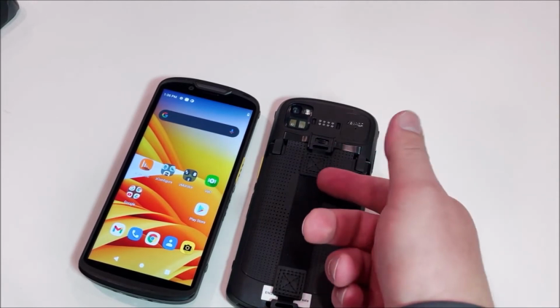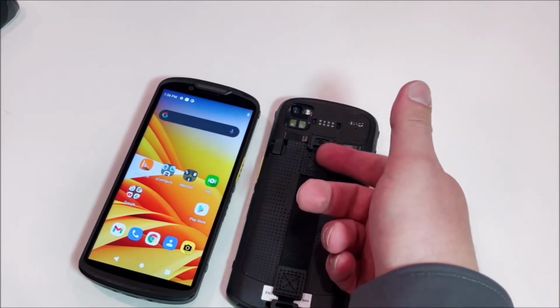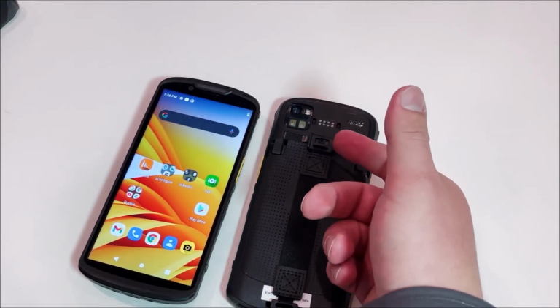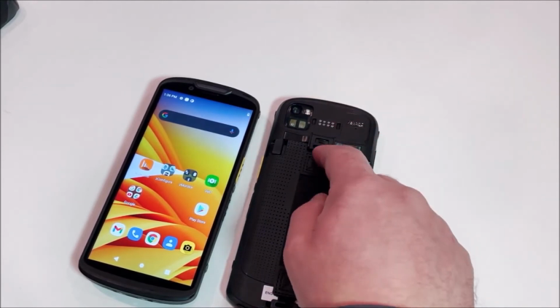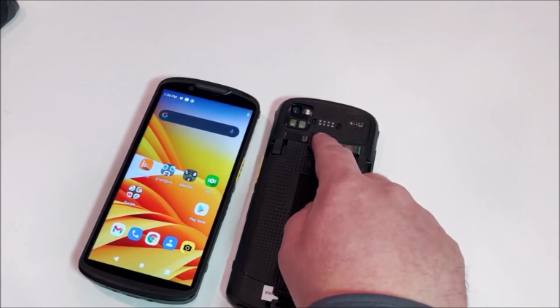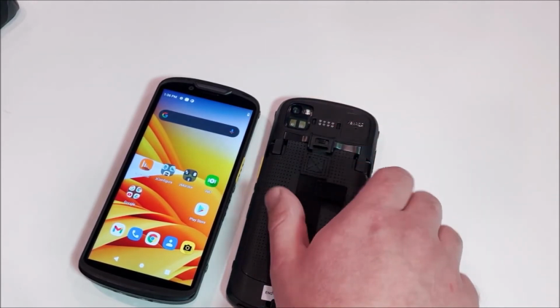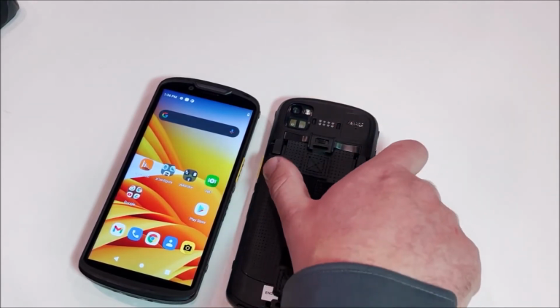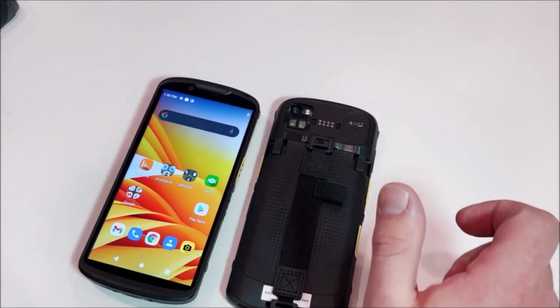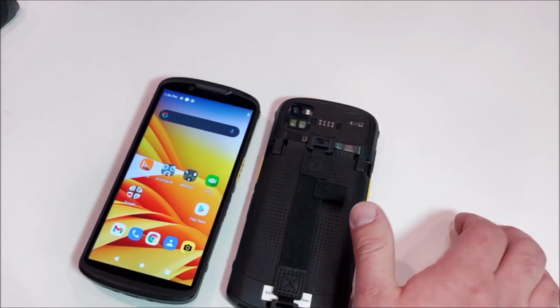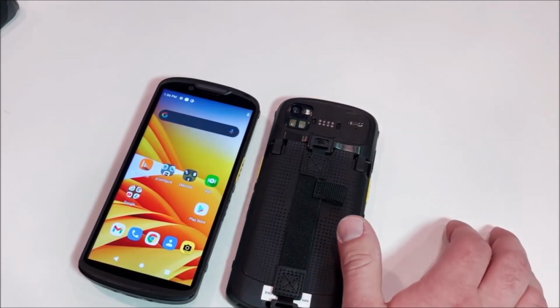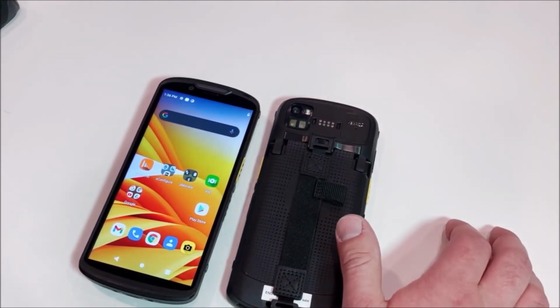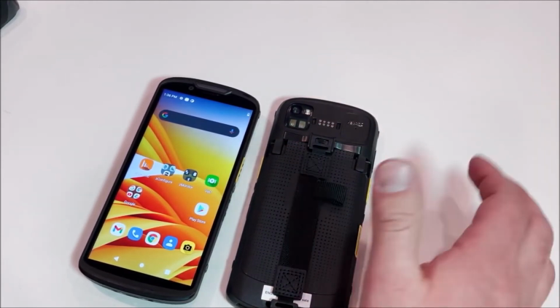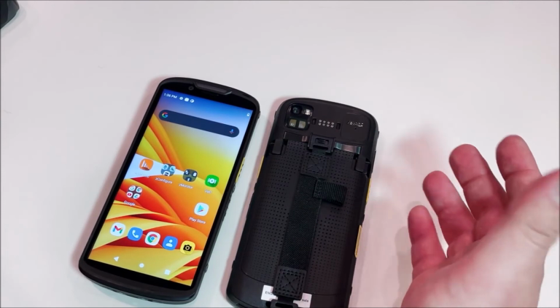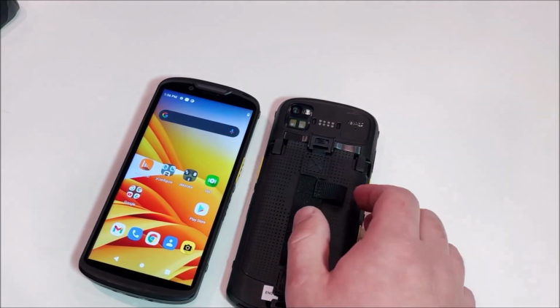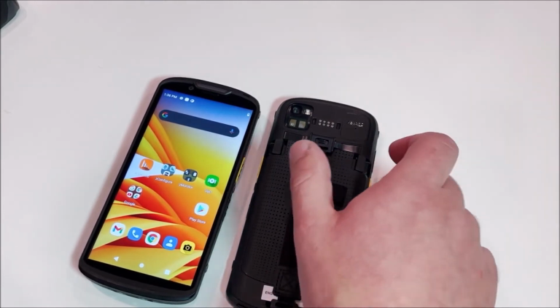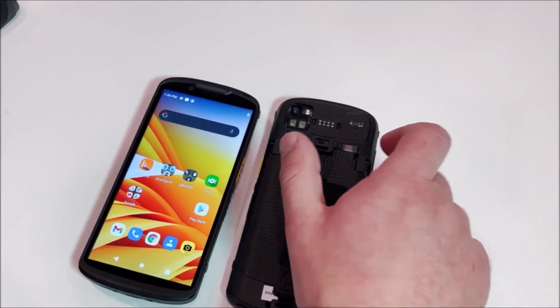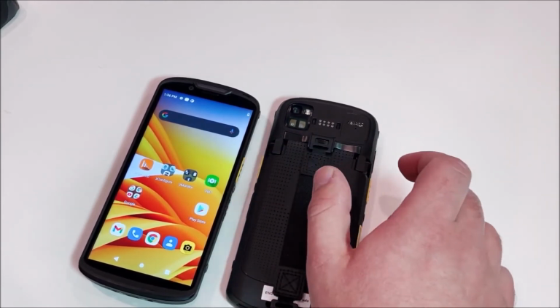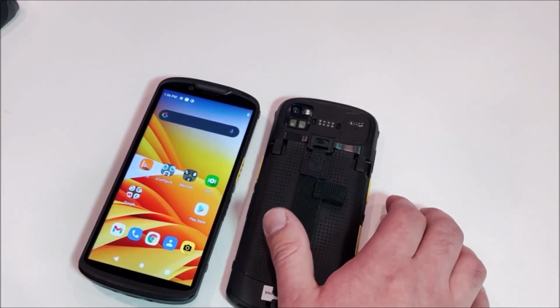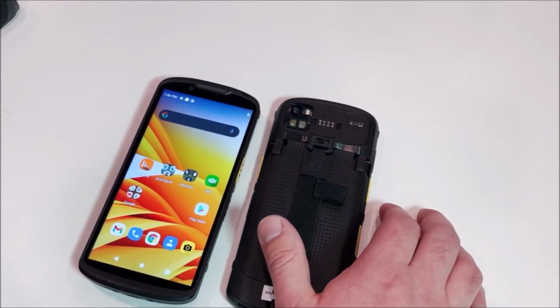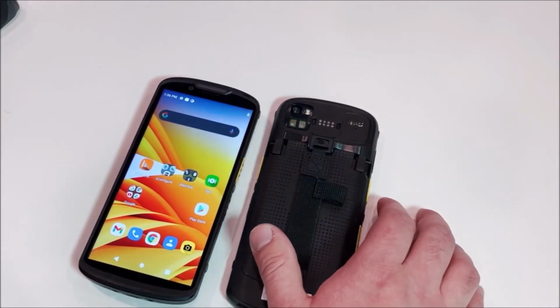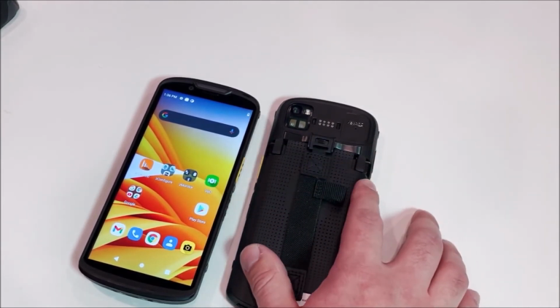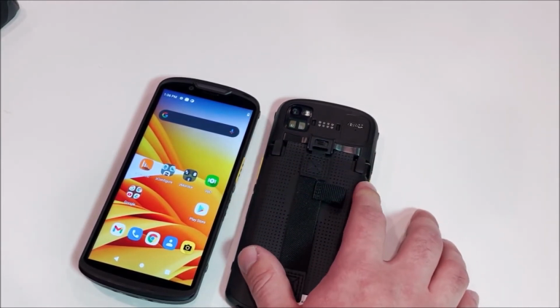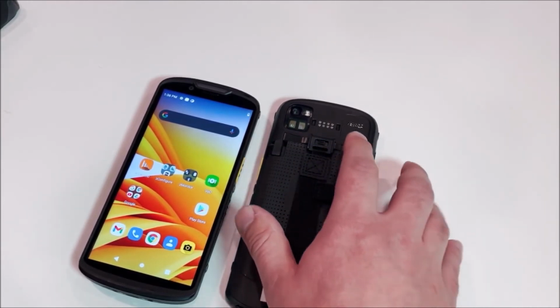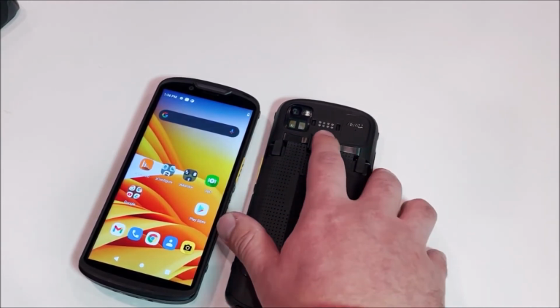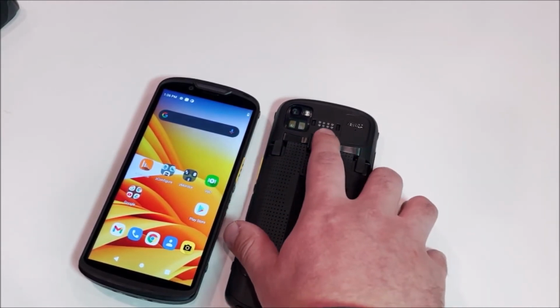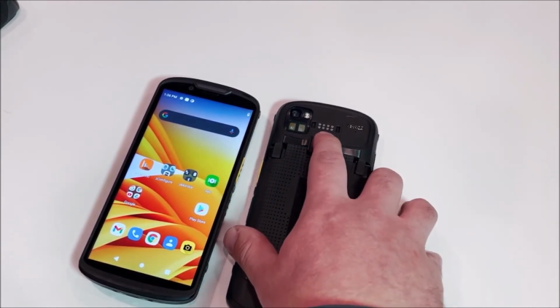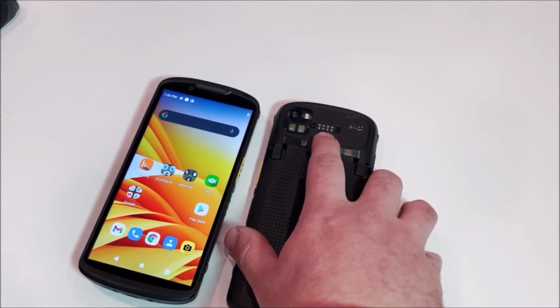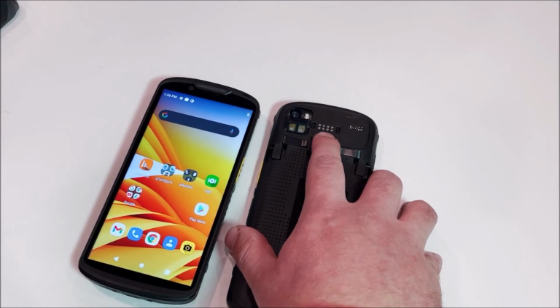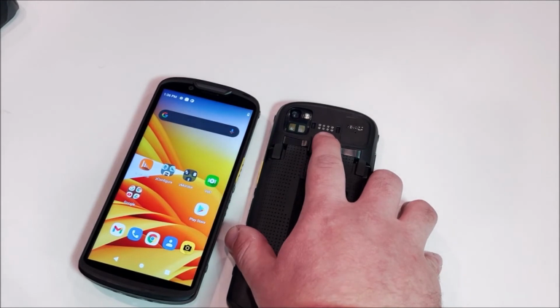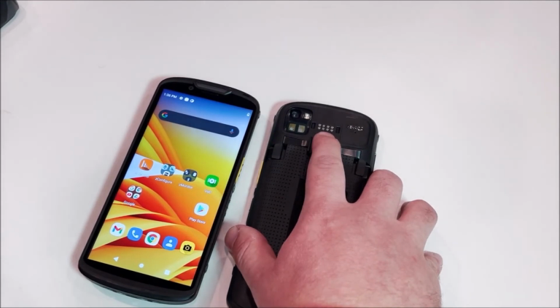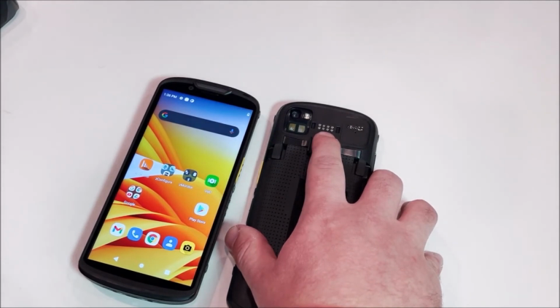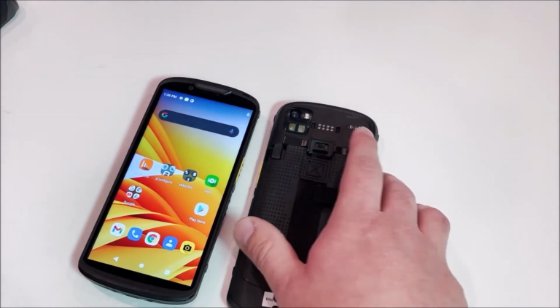You just remove this clip and you can hot swap your battery out if you have a premium device, or warm swap your battery out with a base device. We also have our 8-pin General I/O here for accessories.